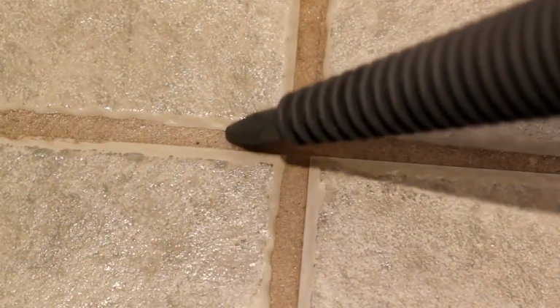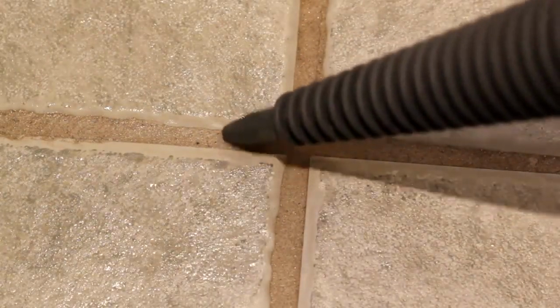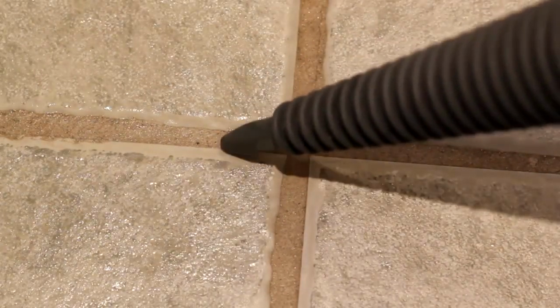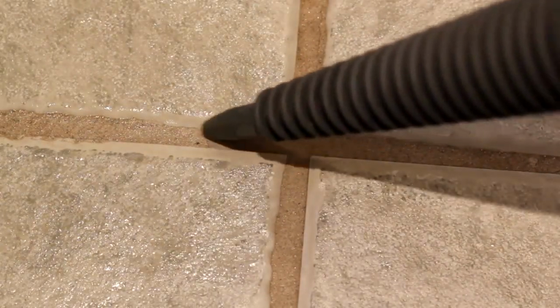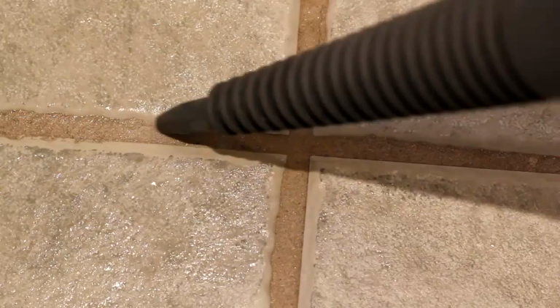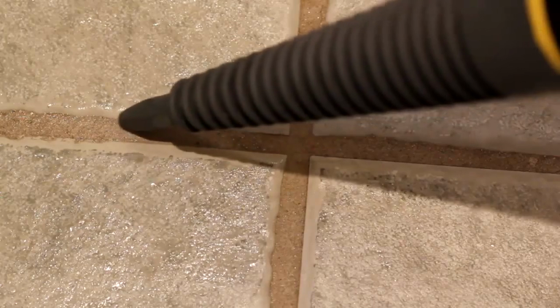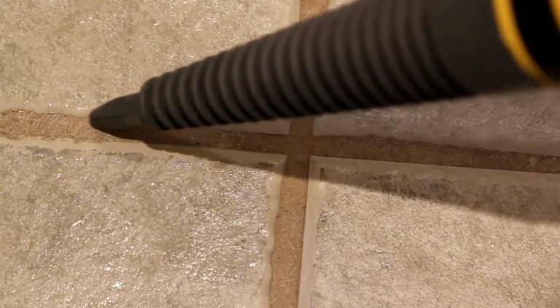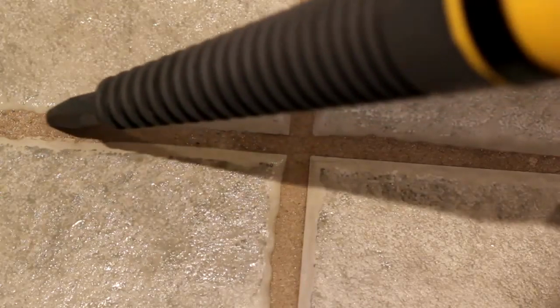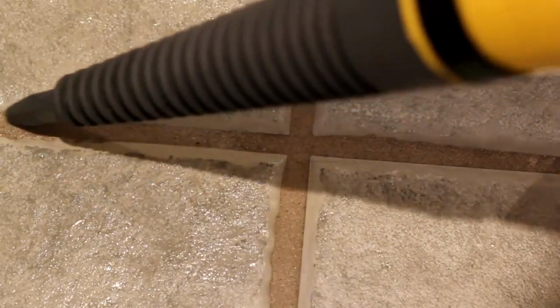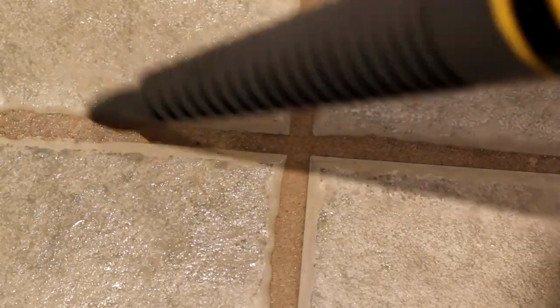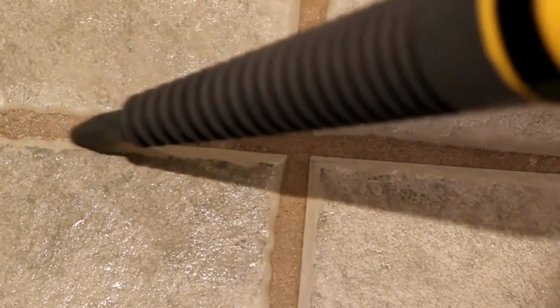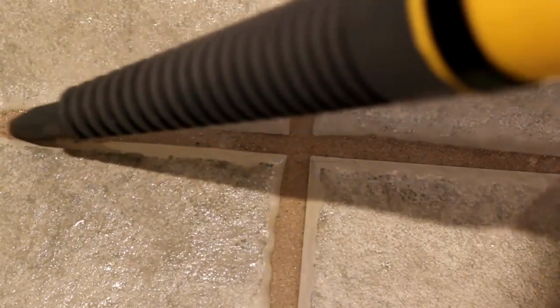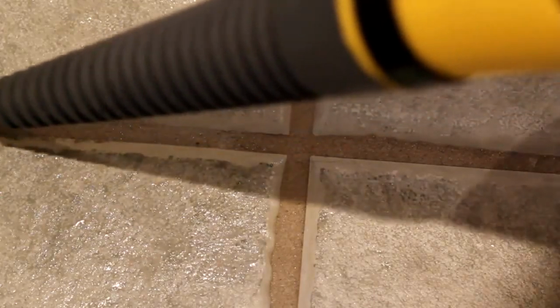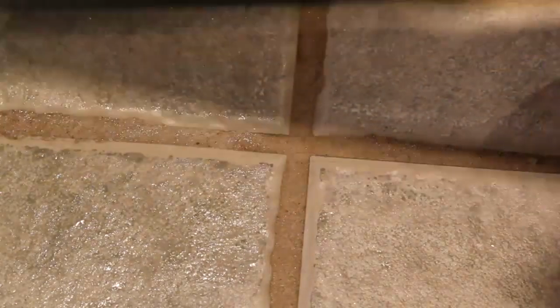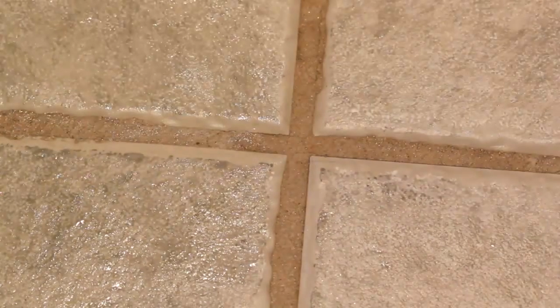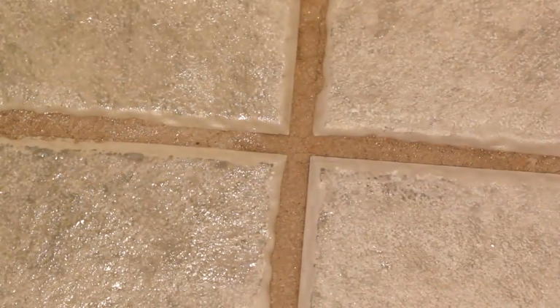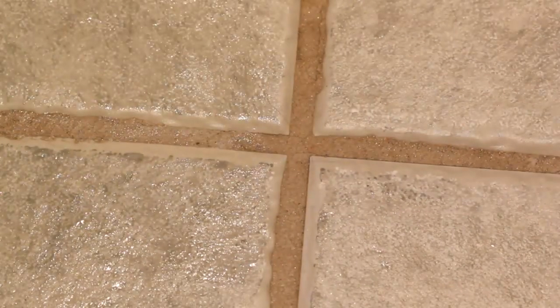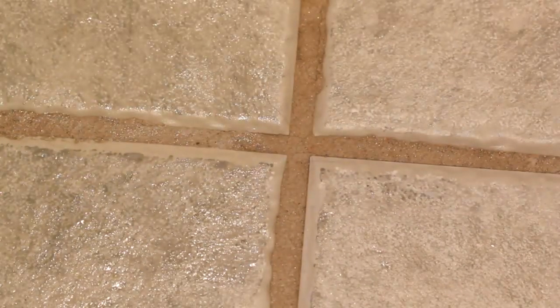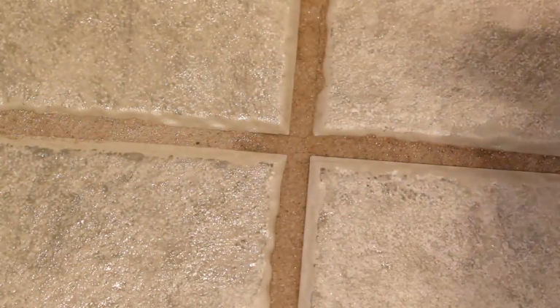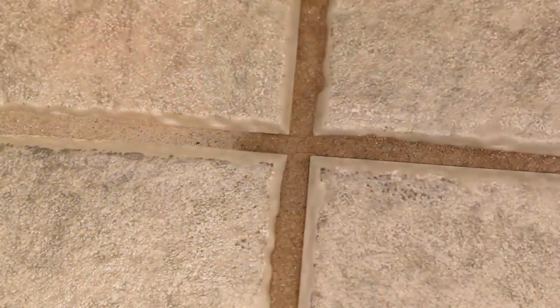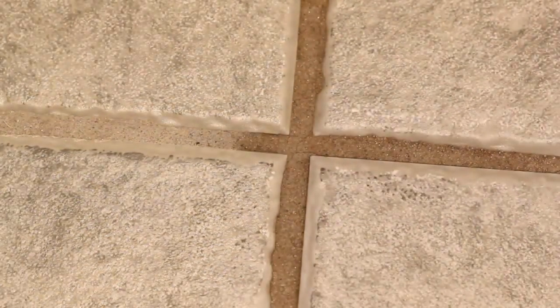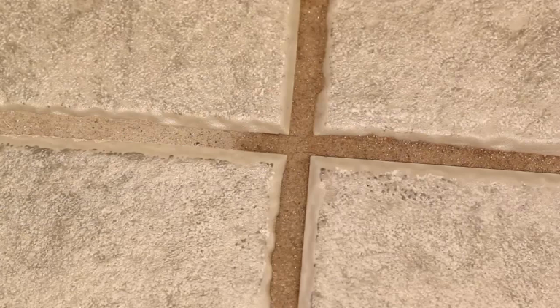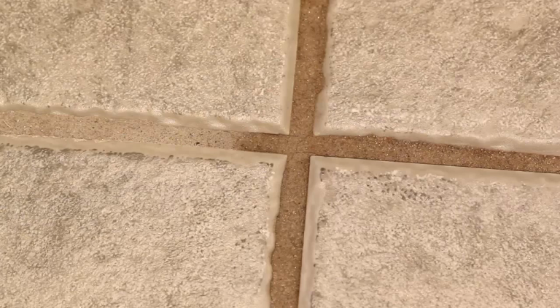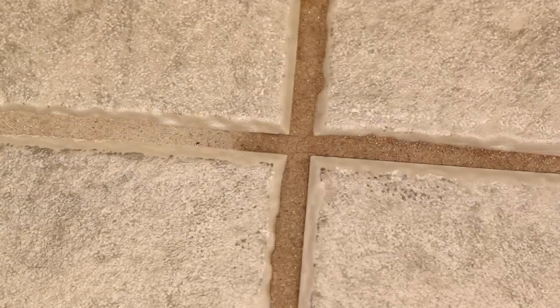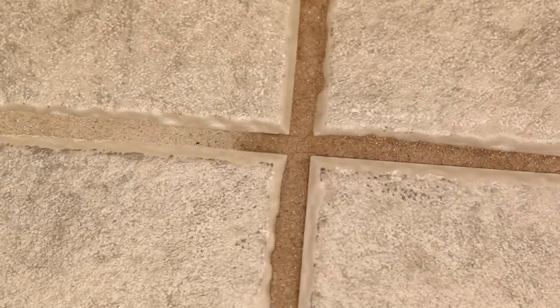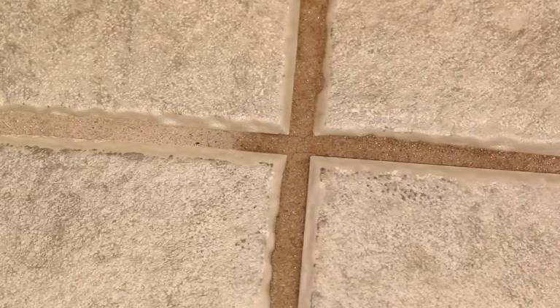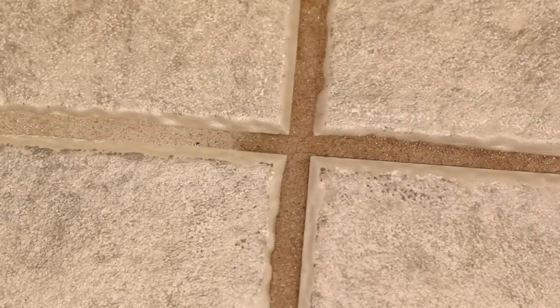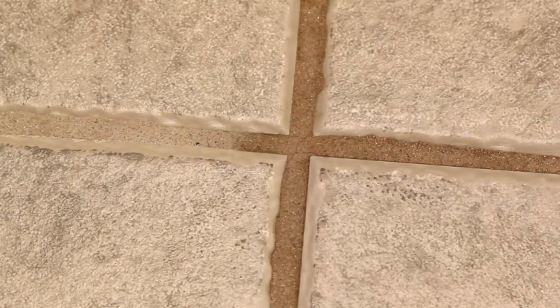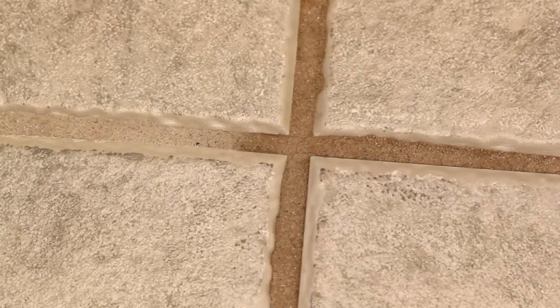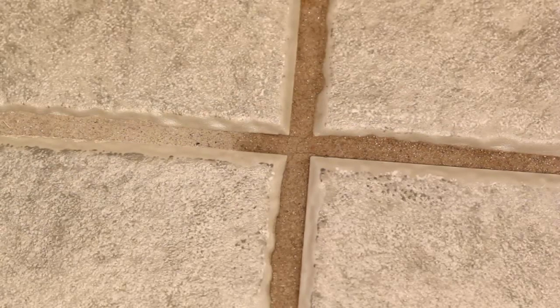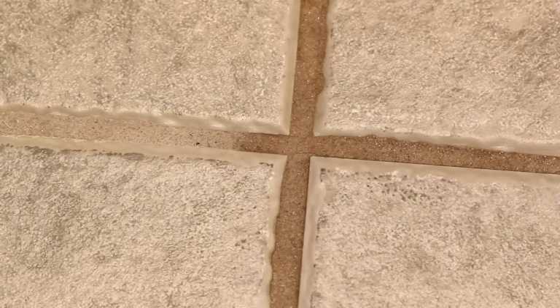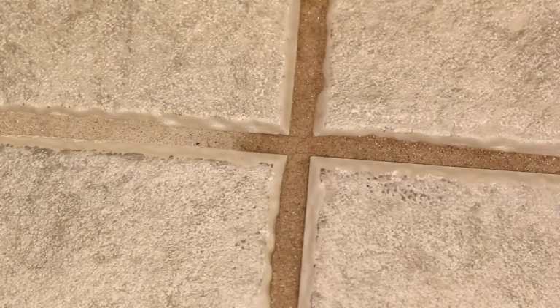It doesn't look like it's working too well at first, because the dampness darkens it a little. But when it dries out, it's clear that the dirt has been removed.